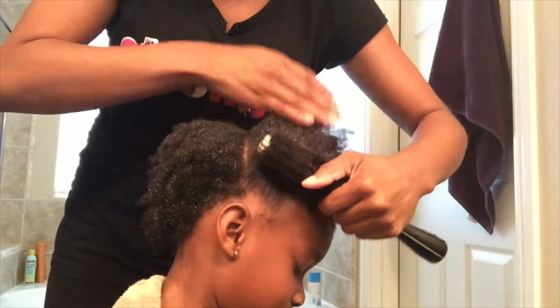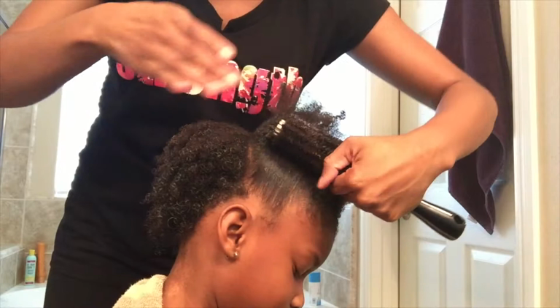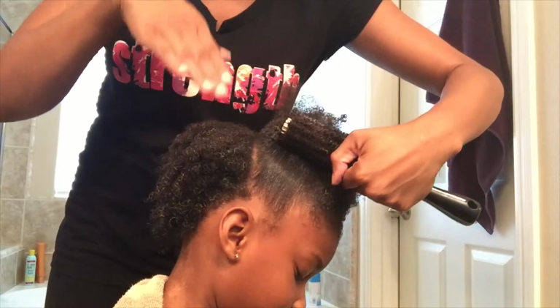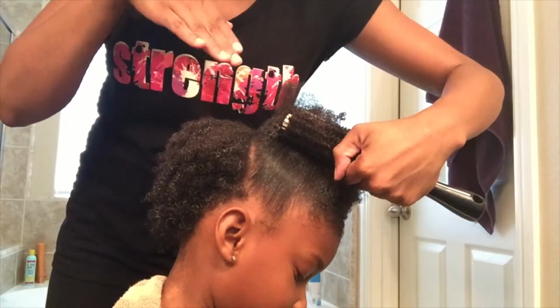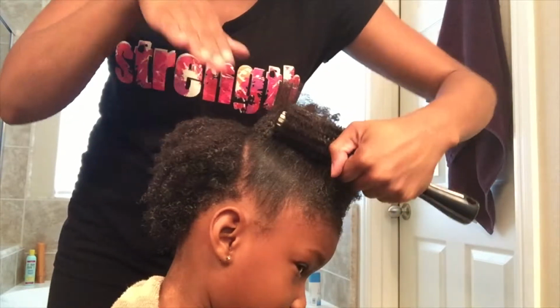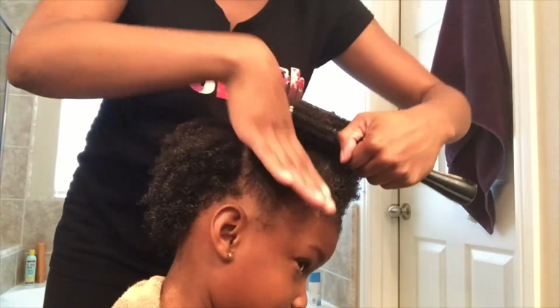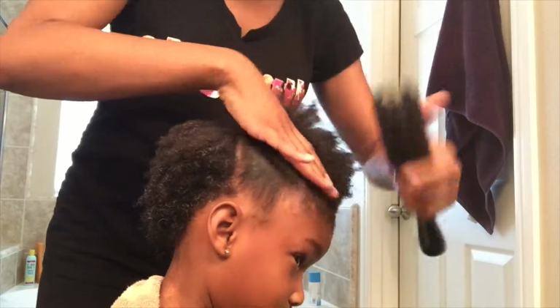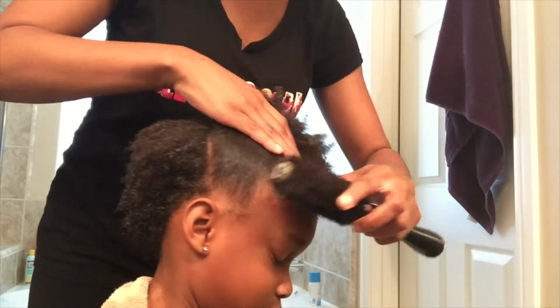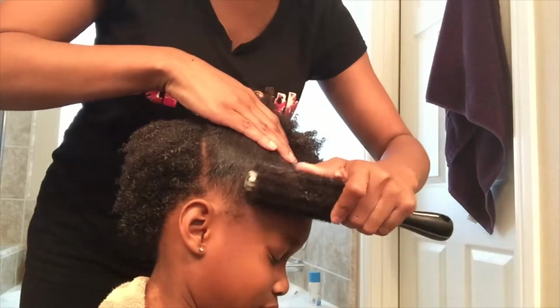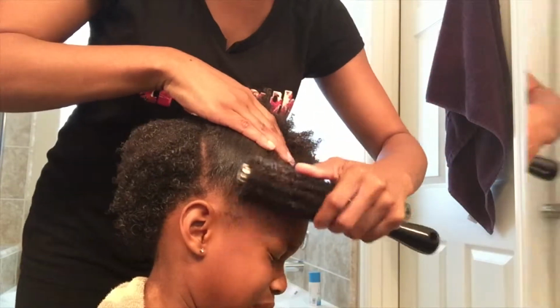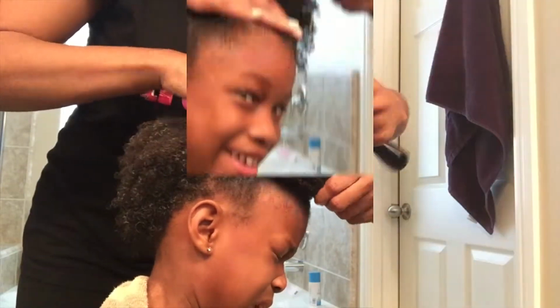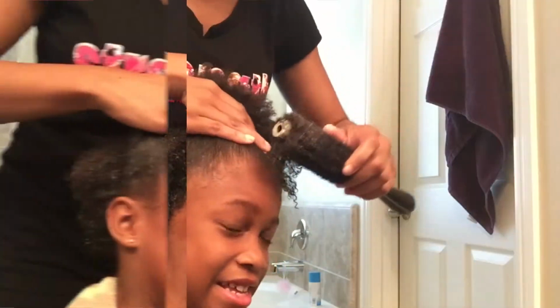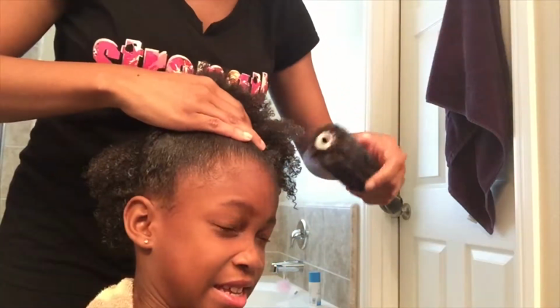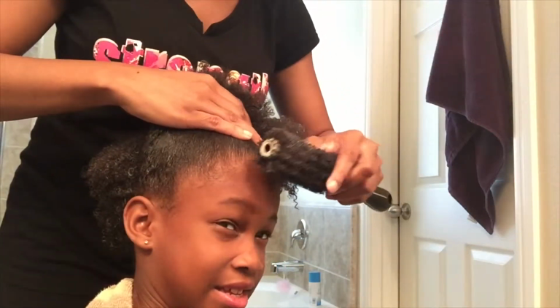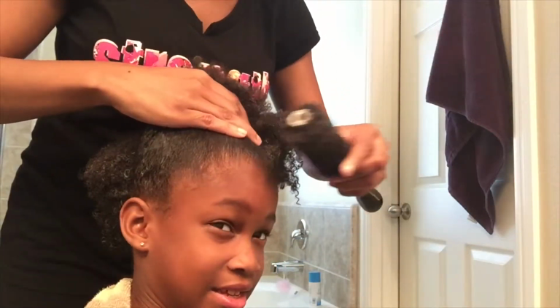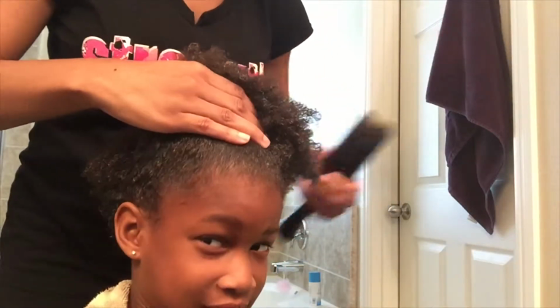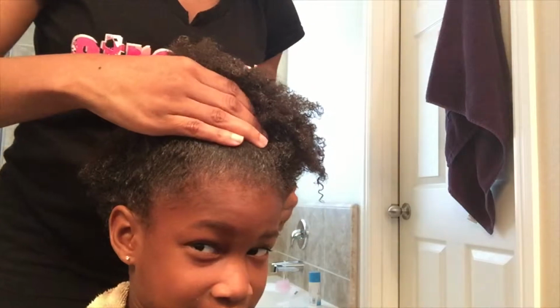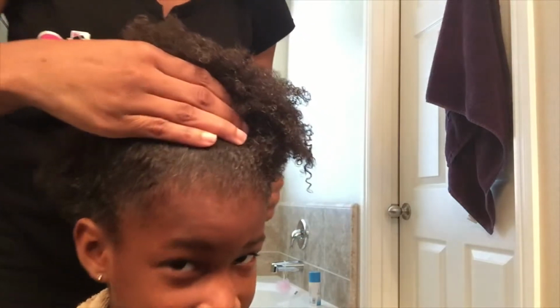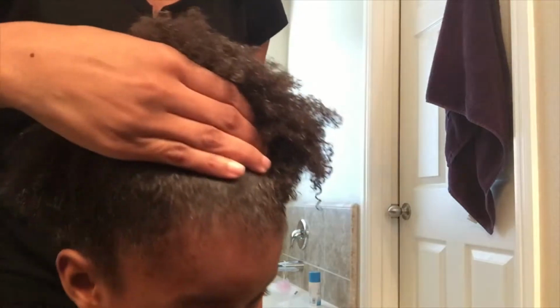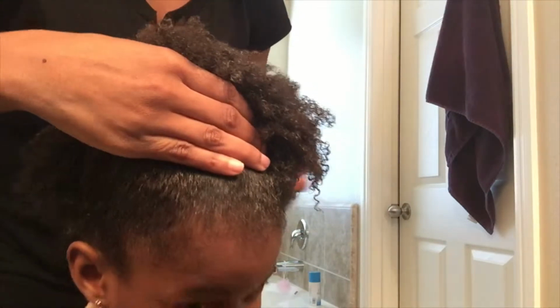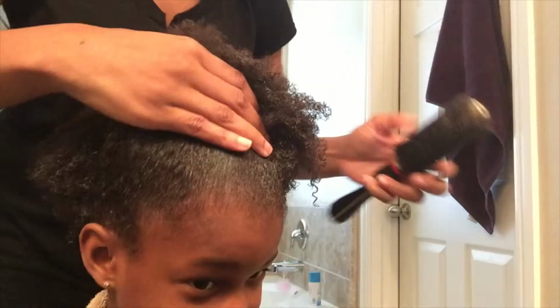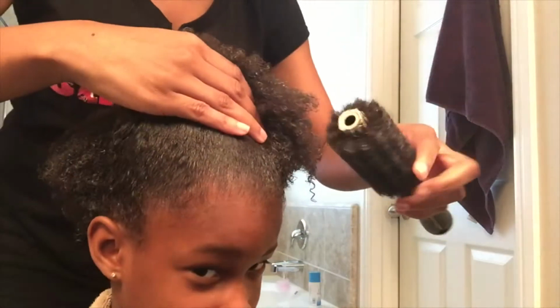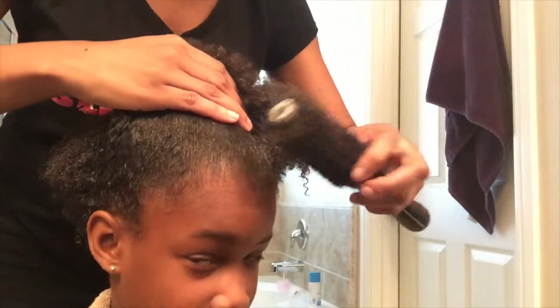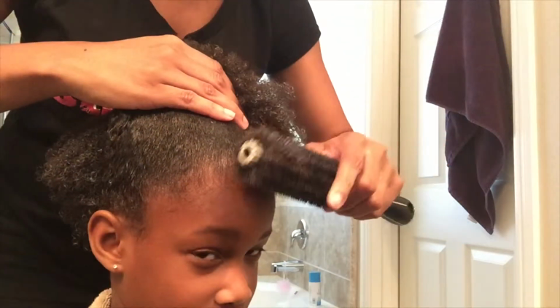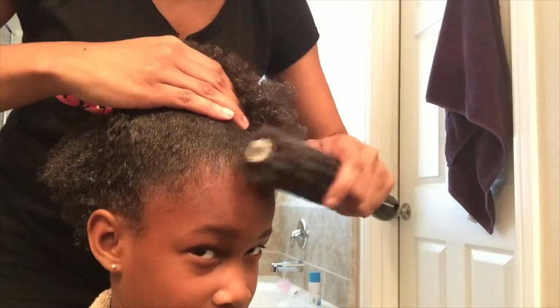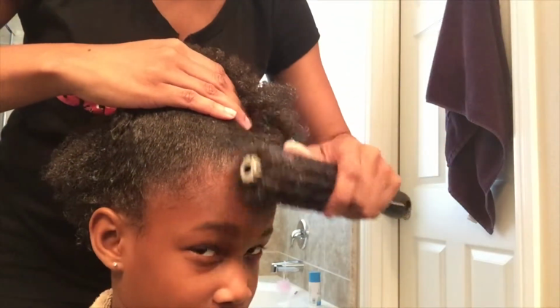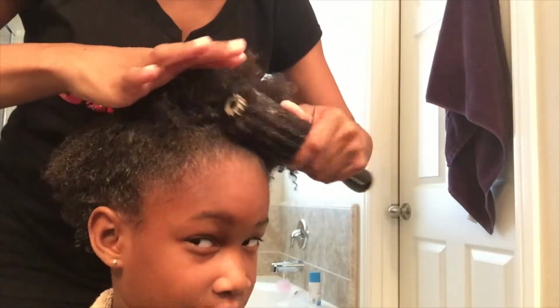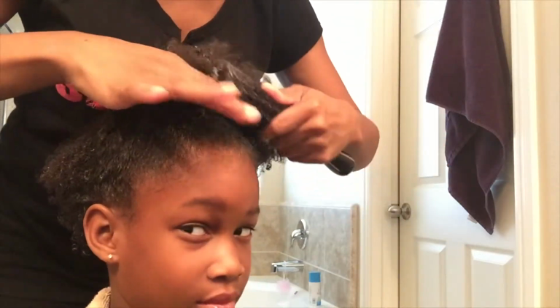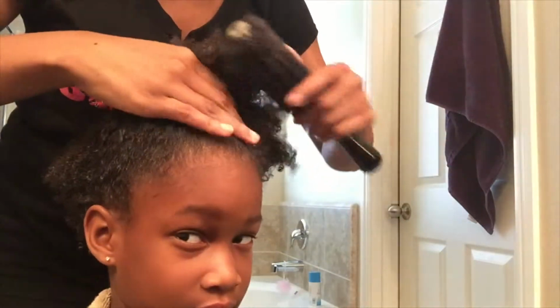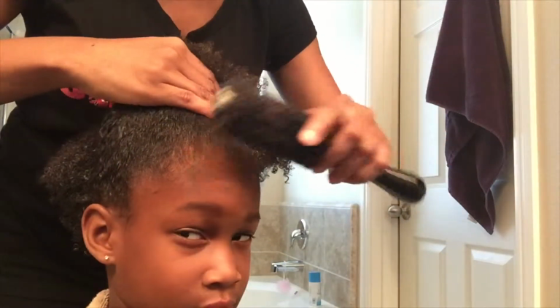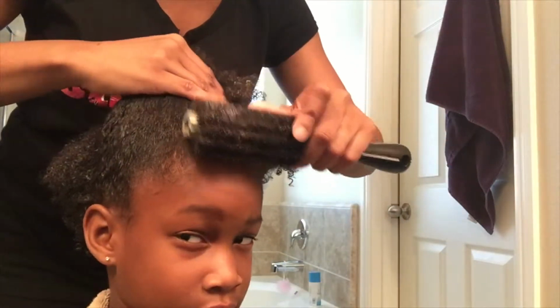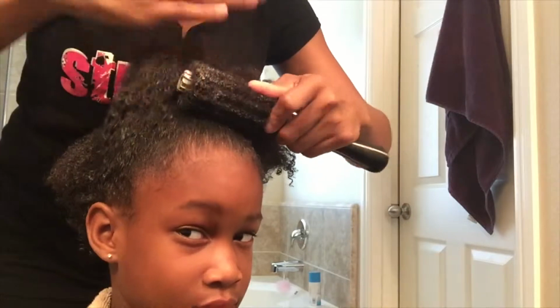I'm just showing you how I brushed her hair up at the top. Reiterating that we're going to pull her hair up at the top and she's going to wear her hair down at the back.